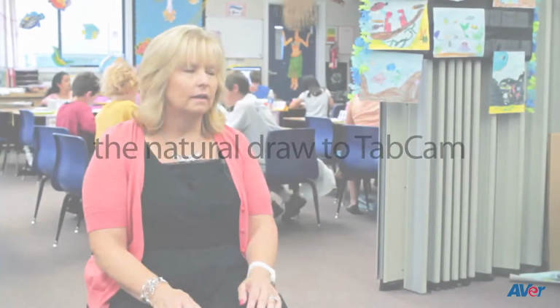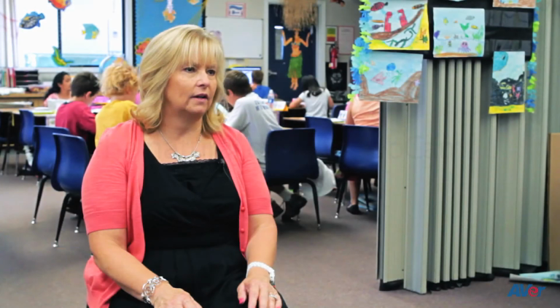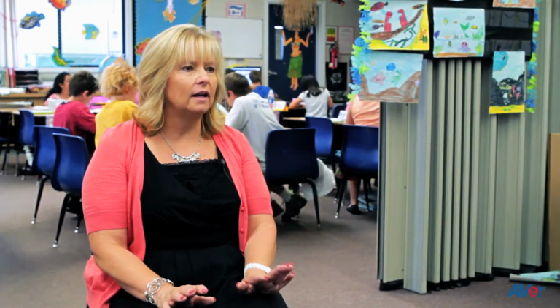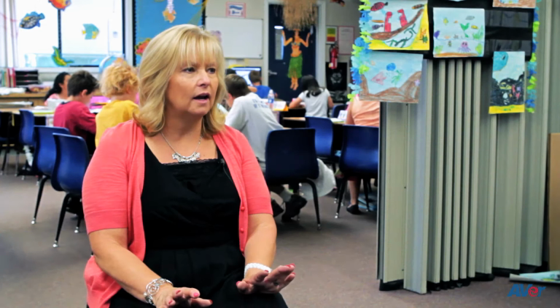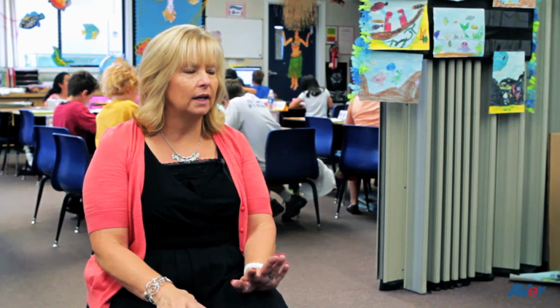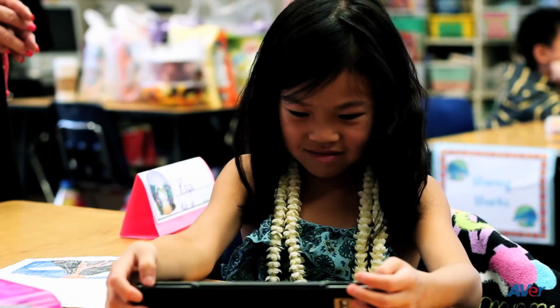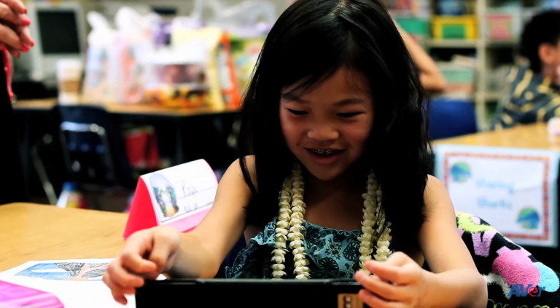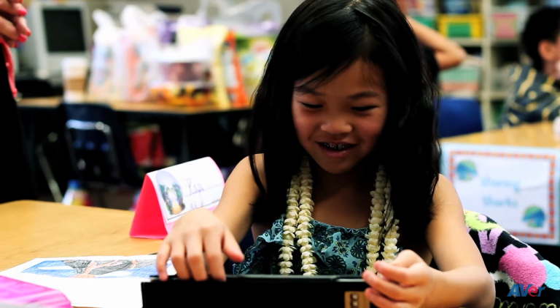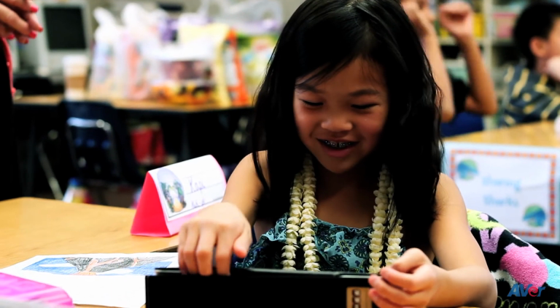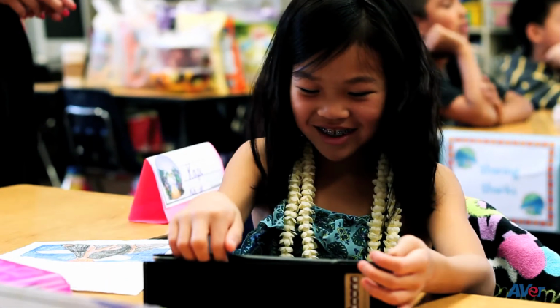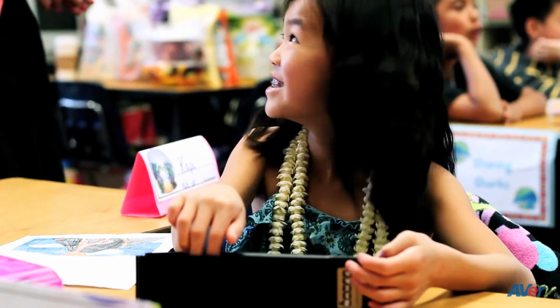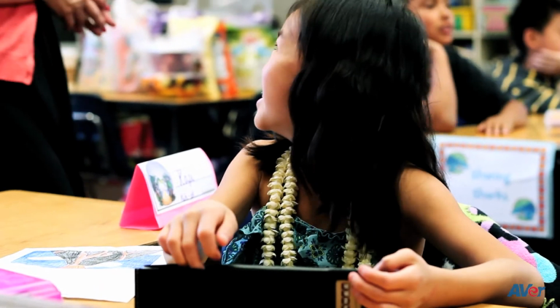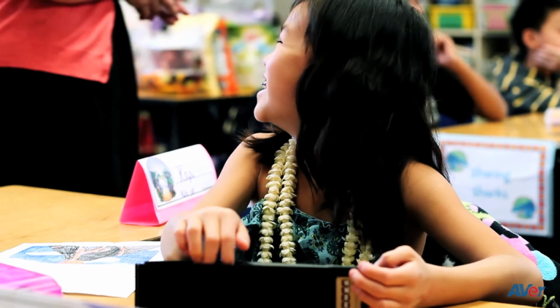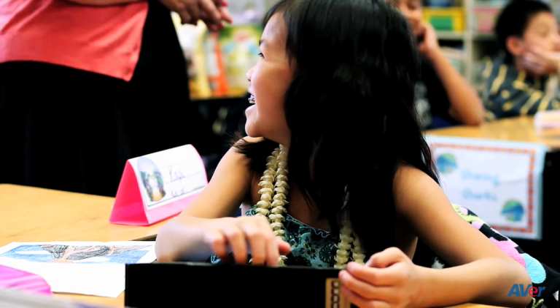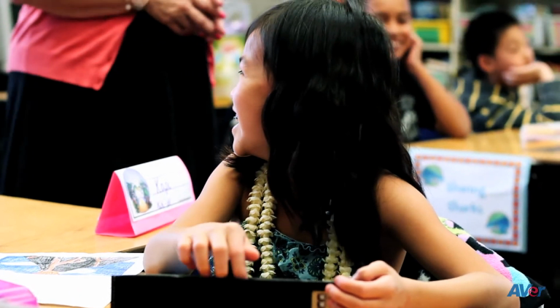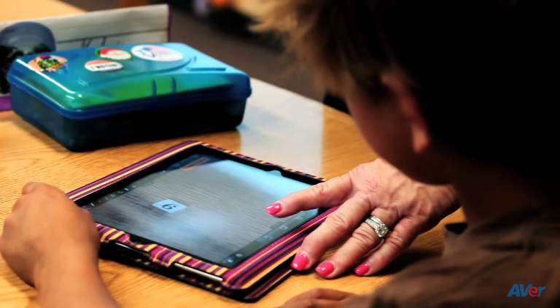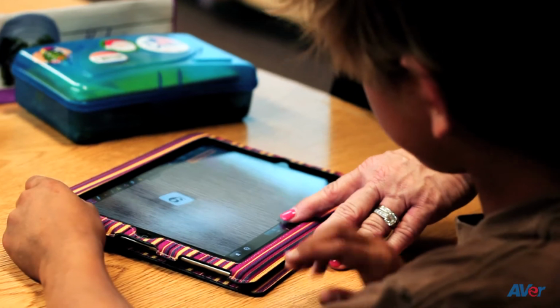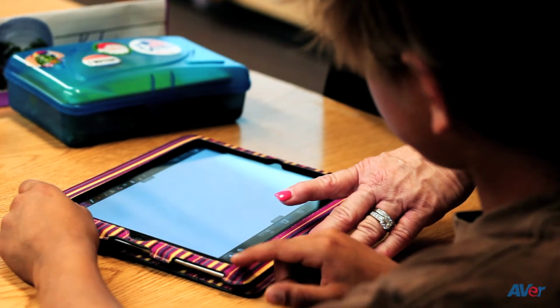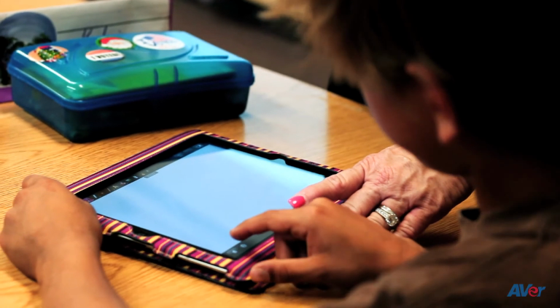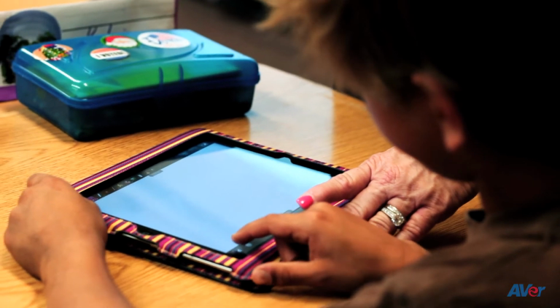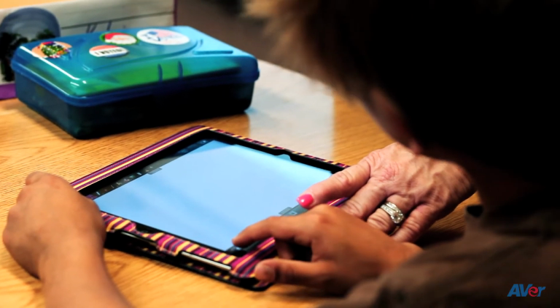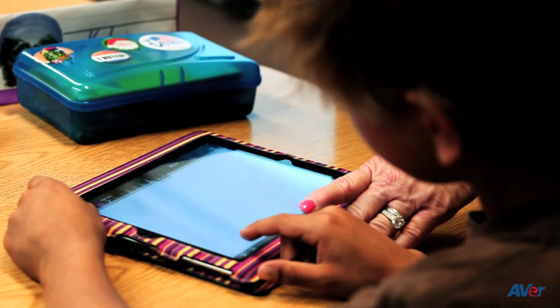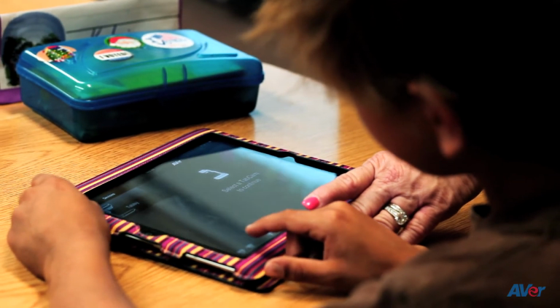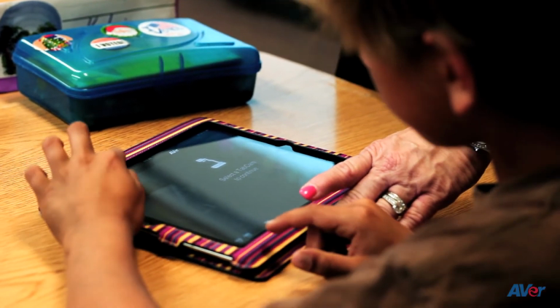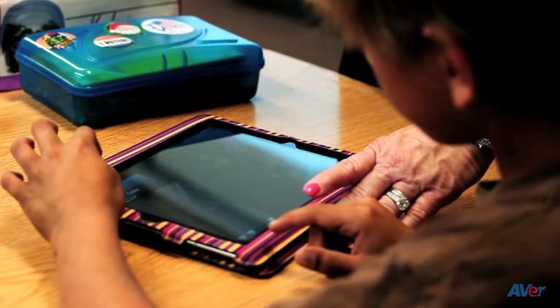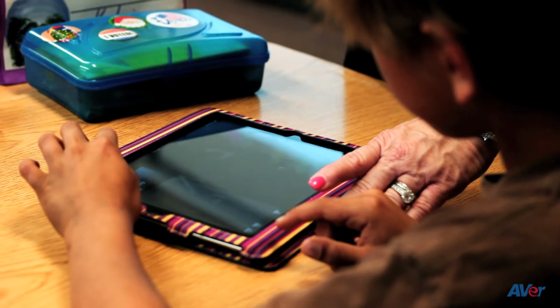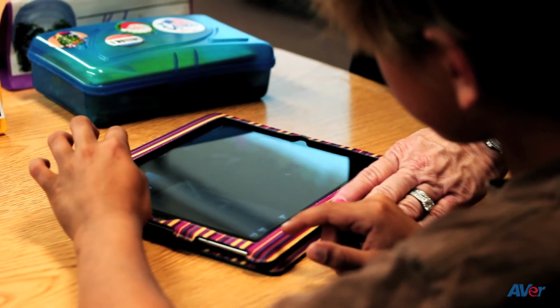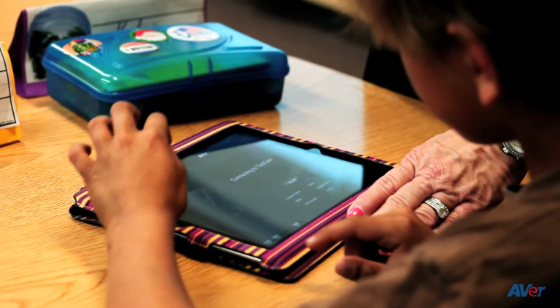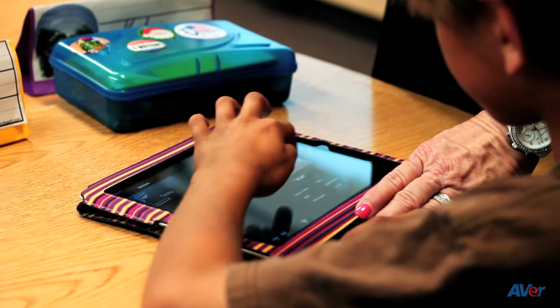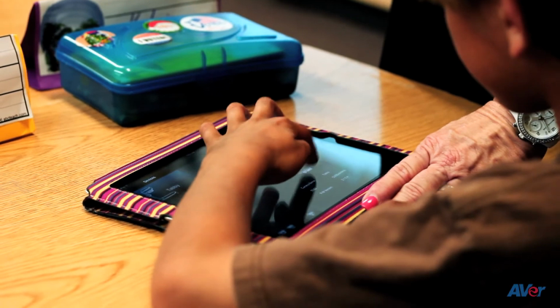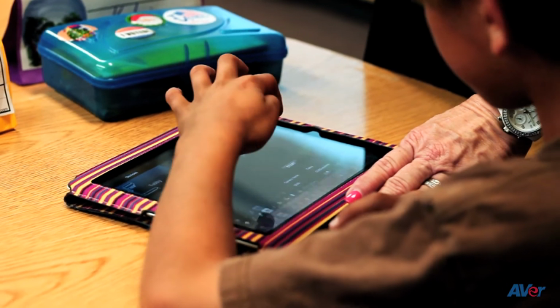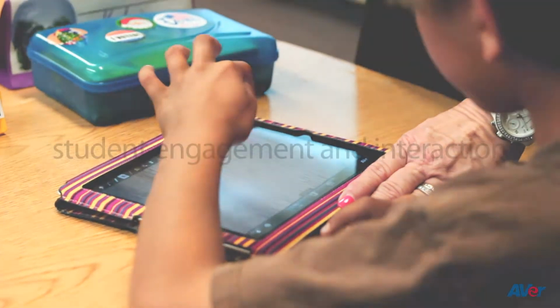They love it — they get excited when I use it. They're braver than I am at trying different things, so they'll be the ones to encourage me: 'Just tap on that button, let's see what that one will do.'